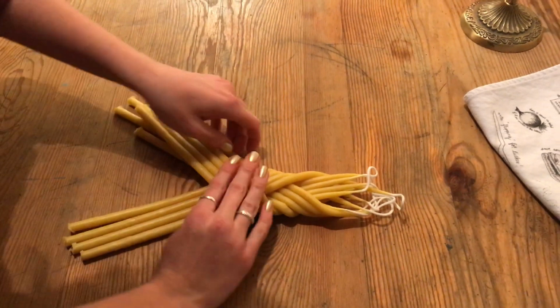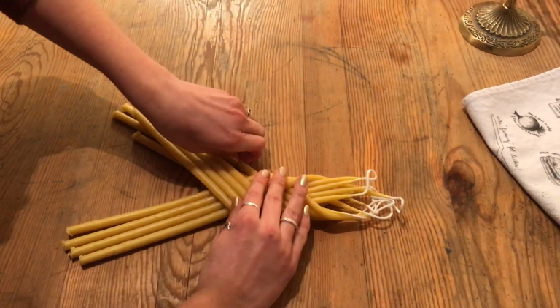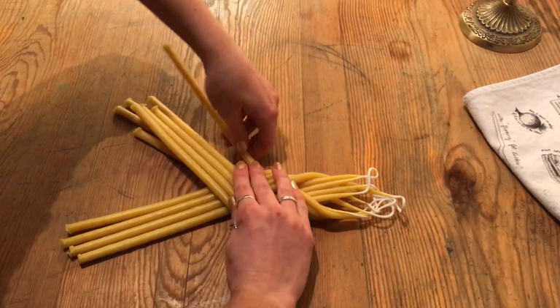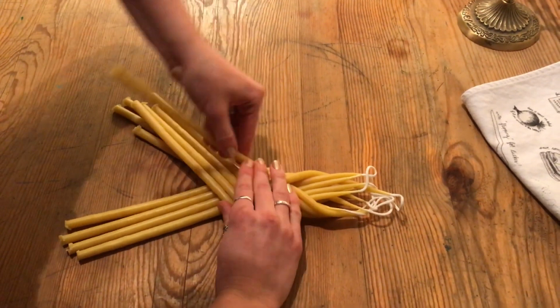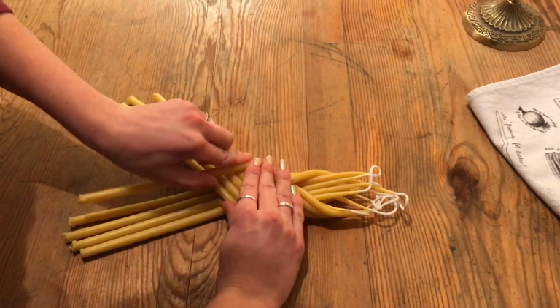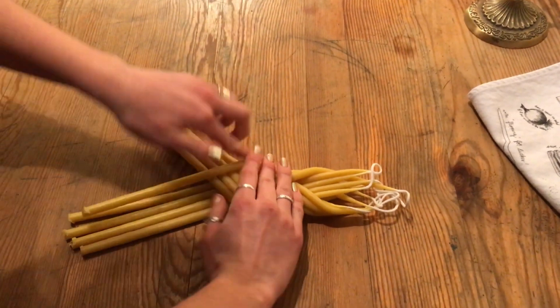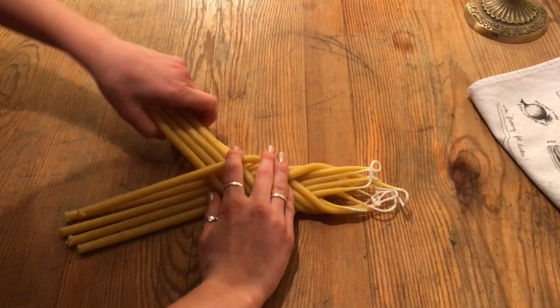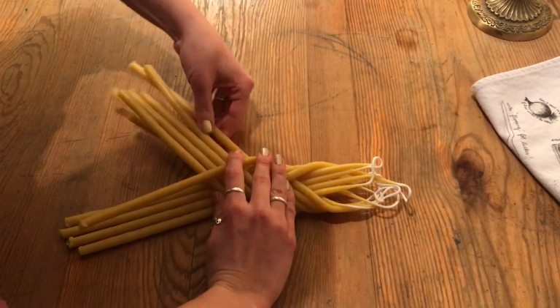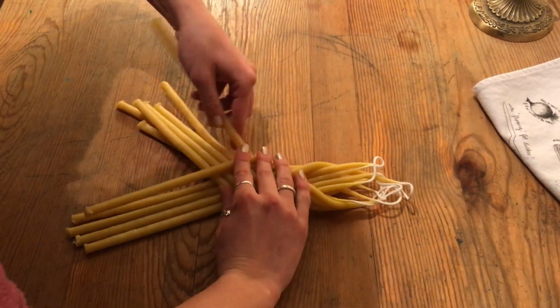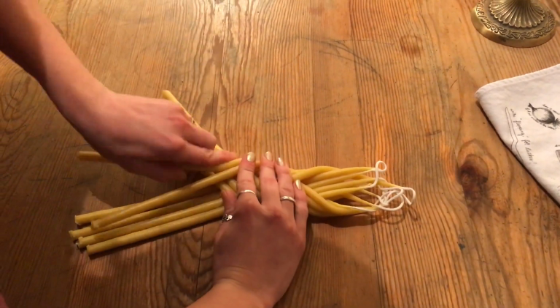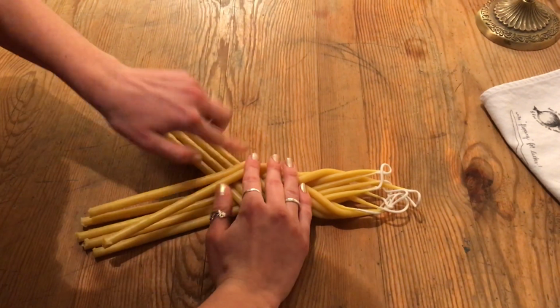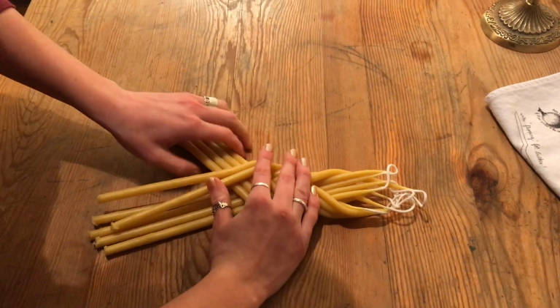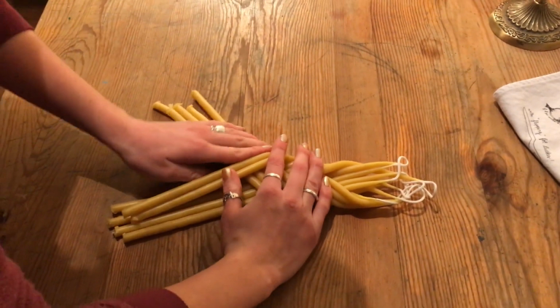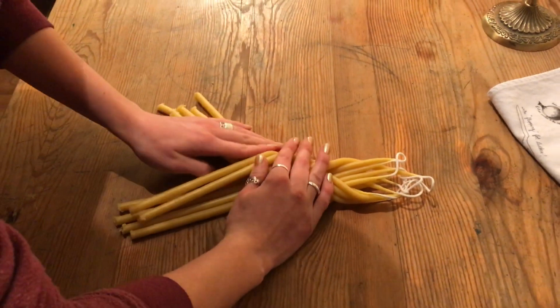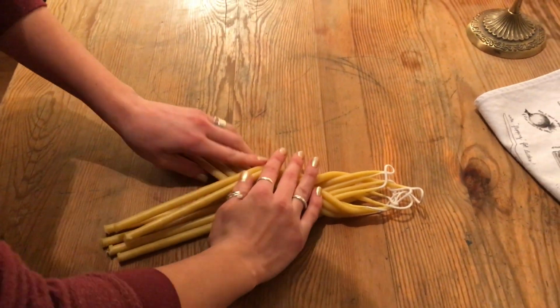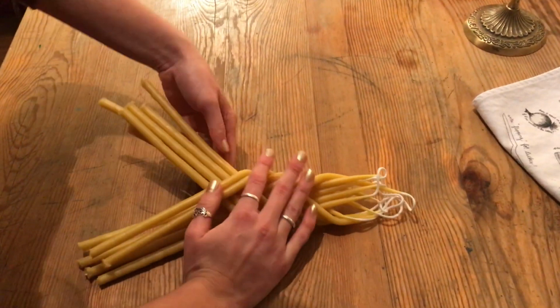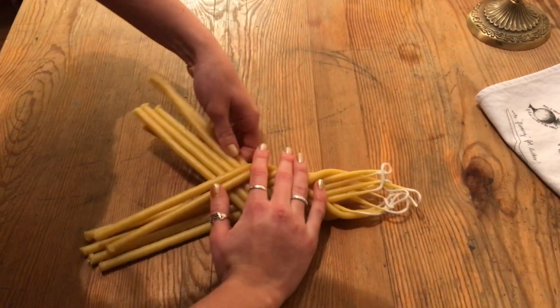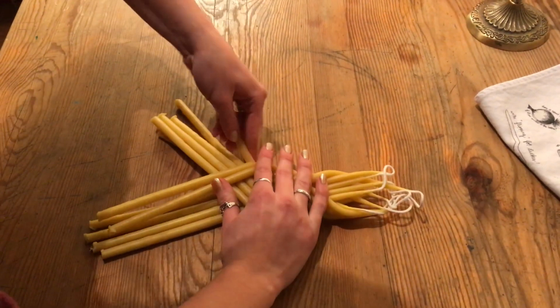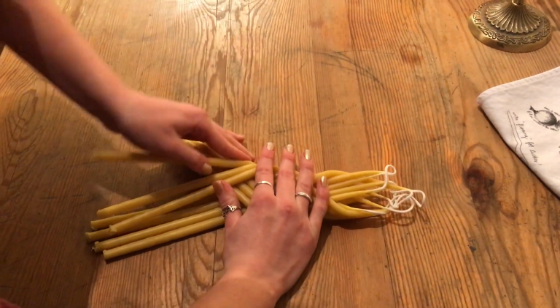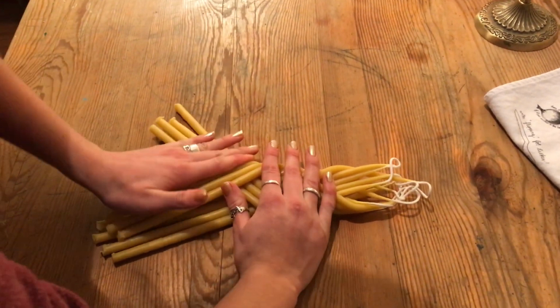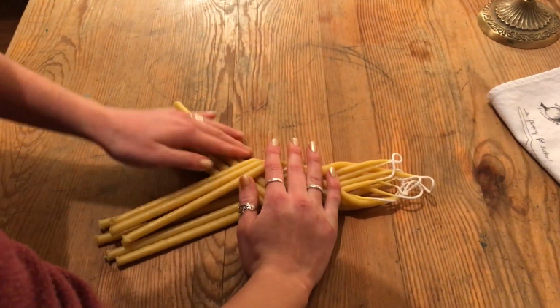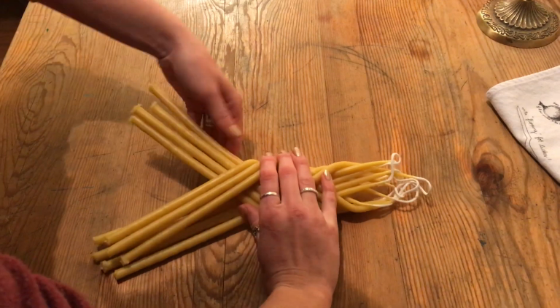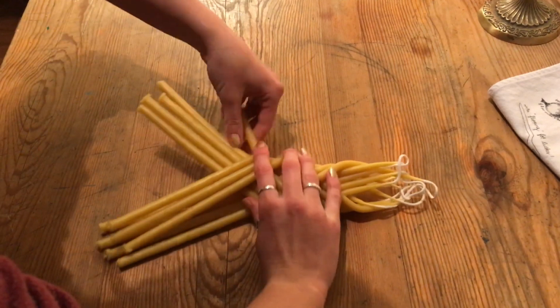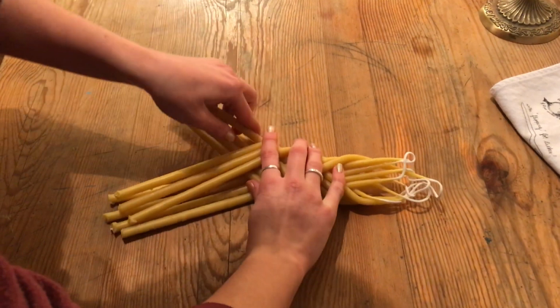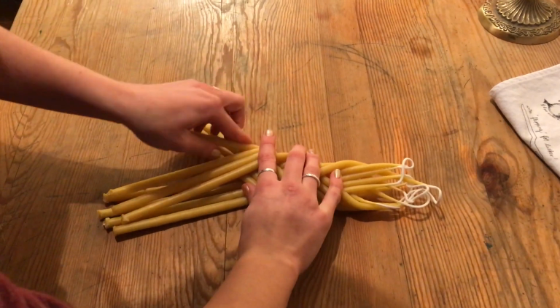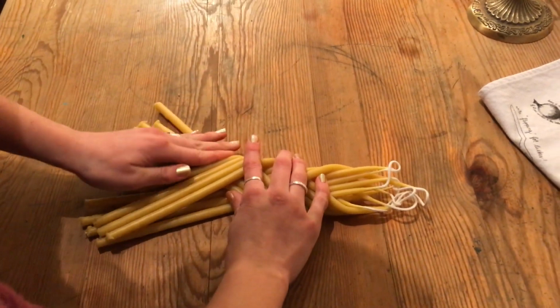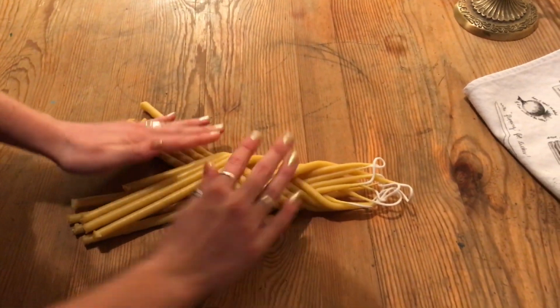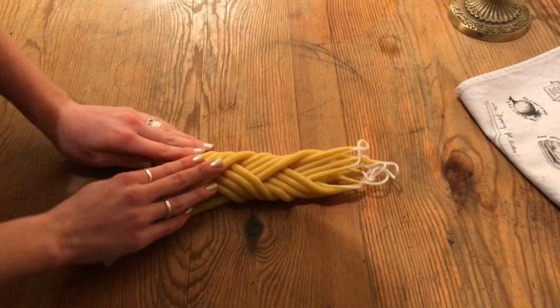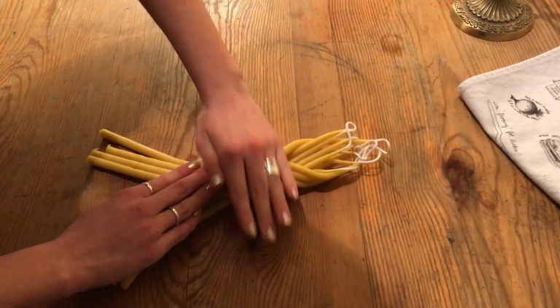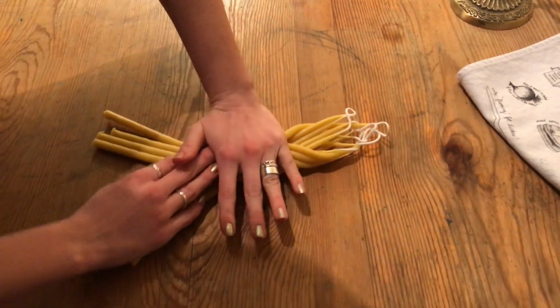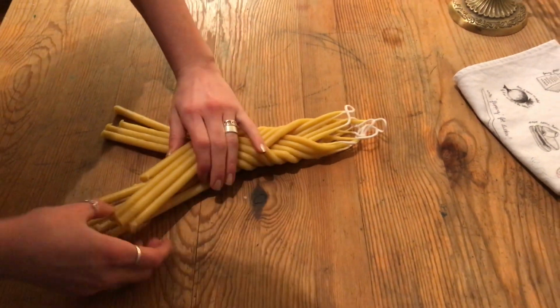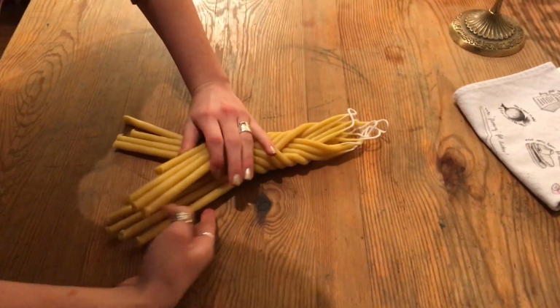How many dips do you think there were, Maggie? Probably six or seven. Six or seven dips. So these are Havdala candles that we use to close Shabbat out.